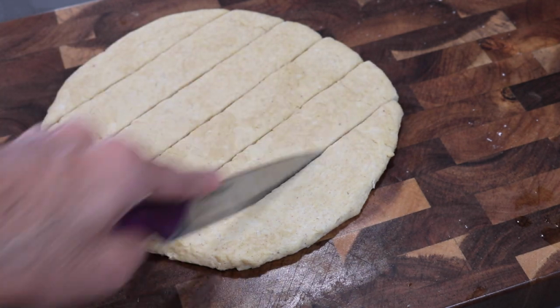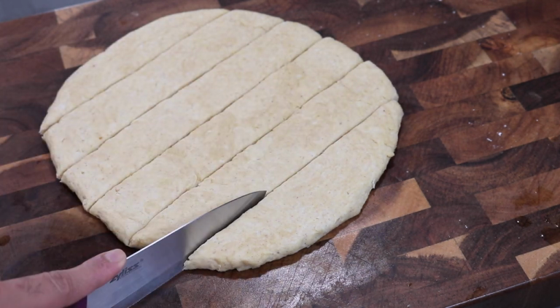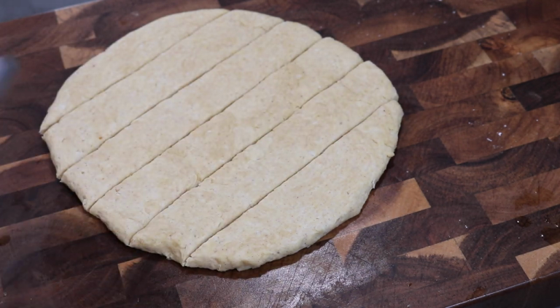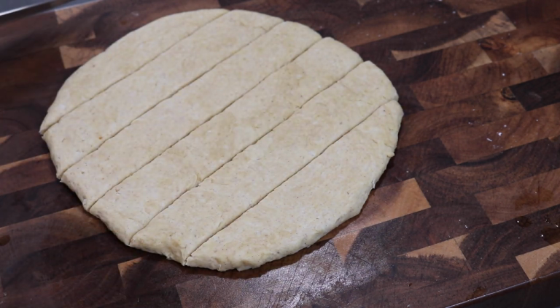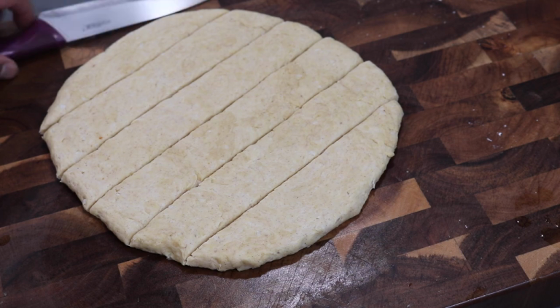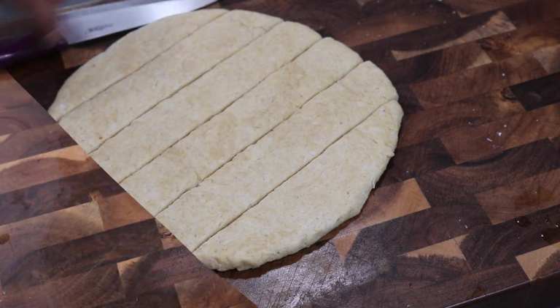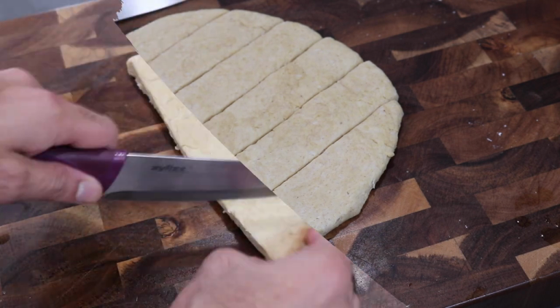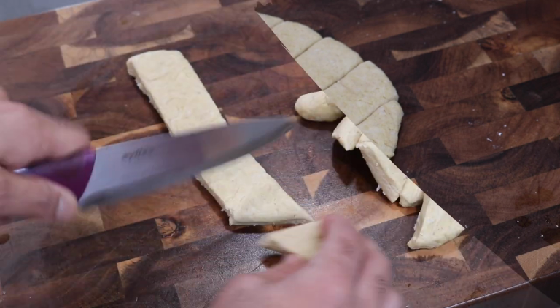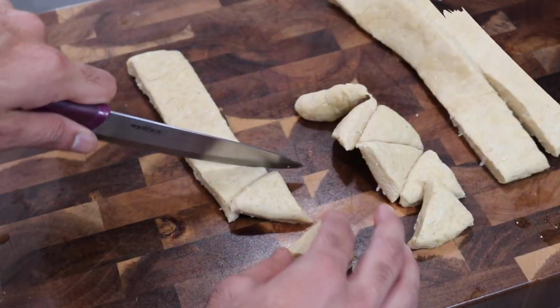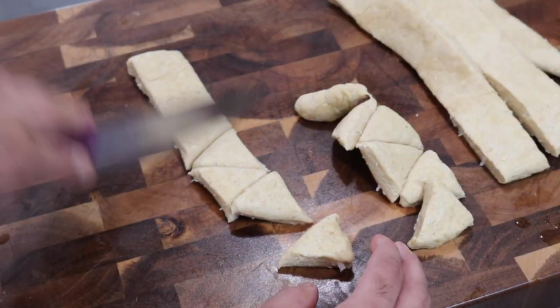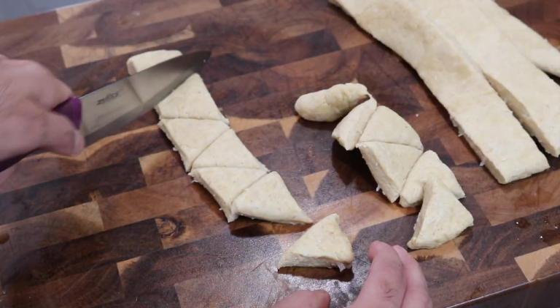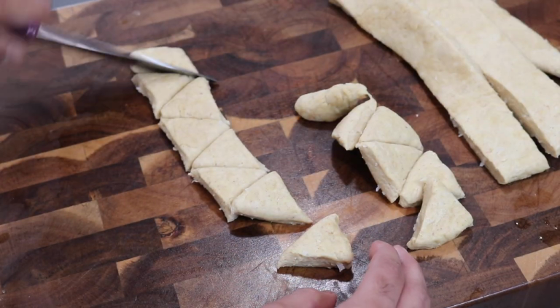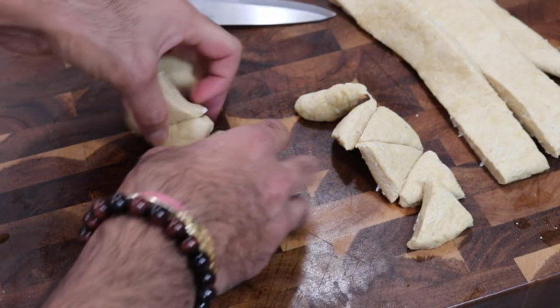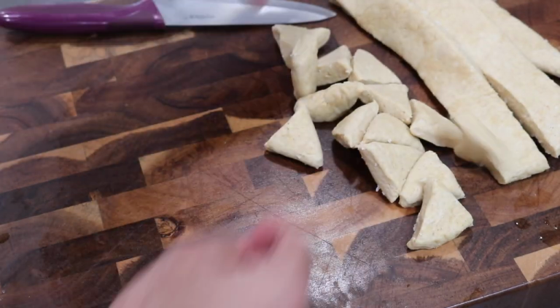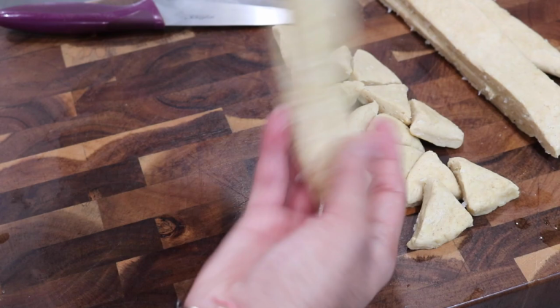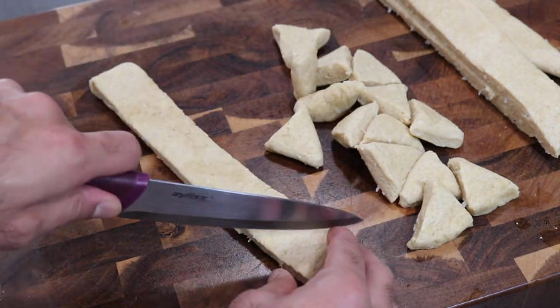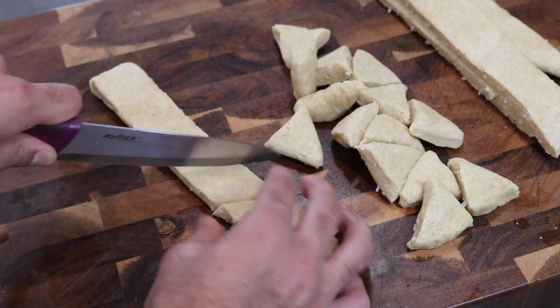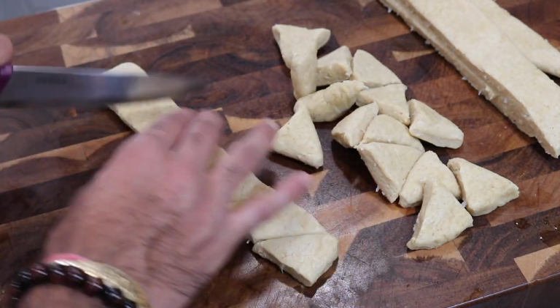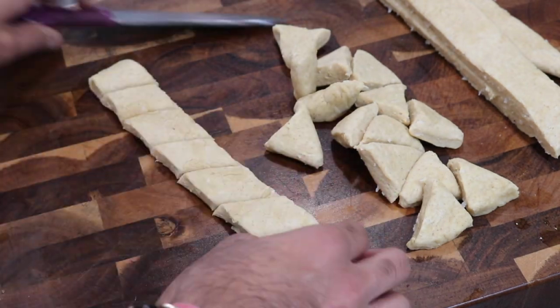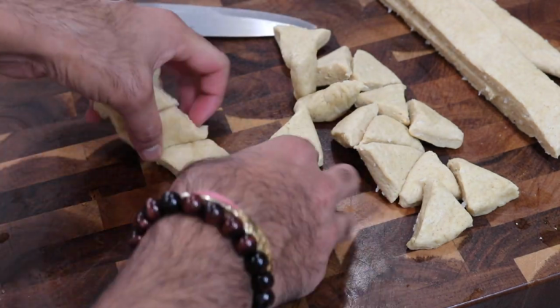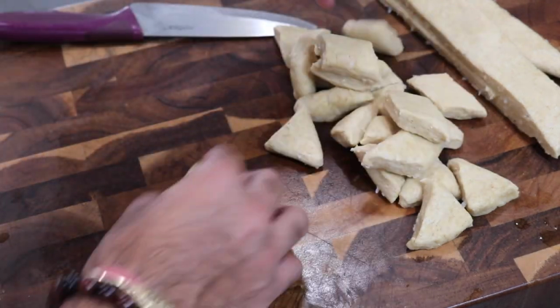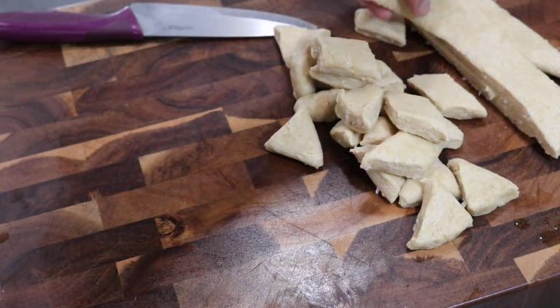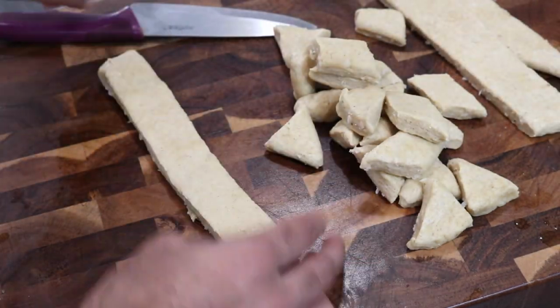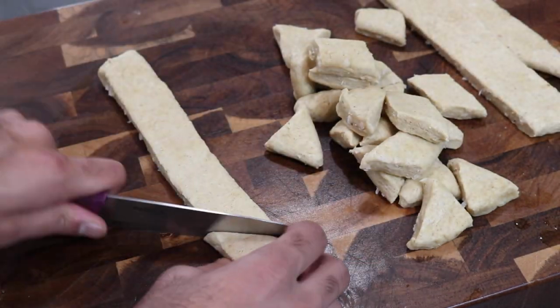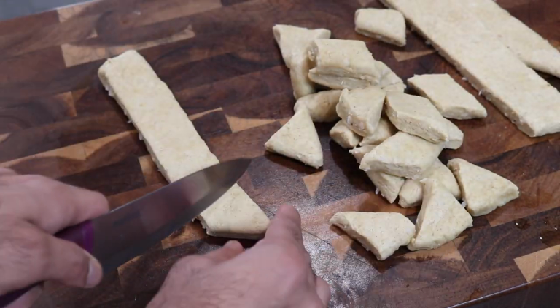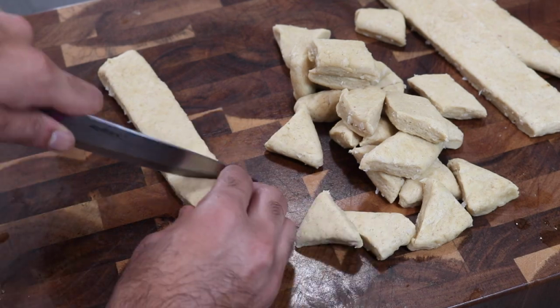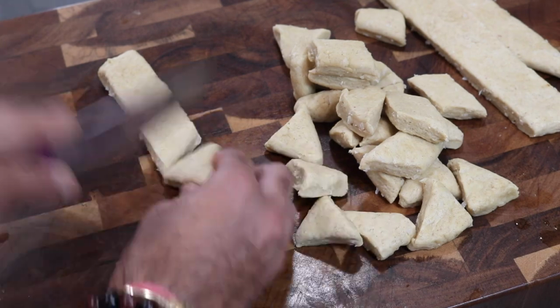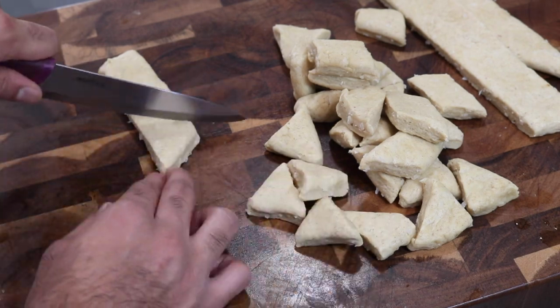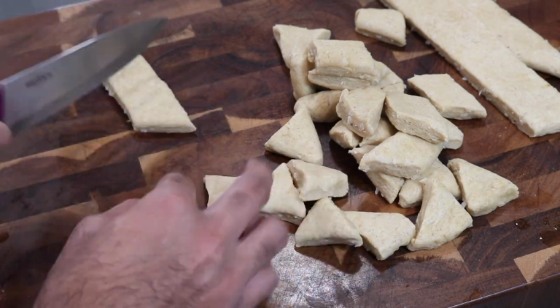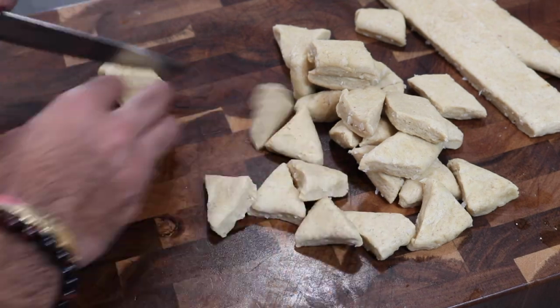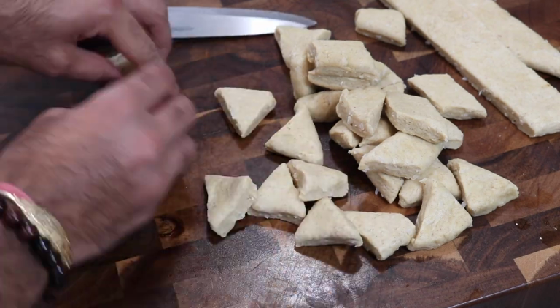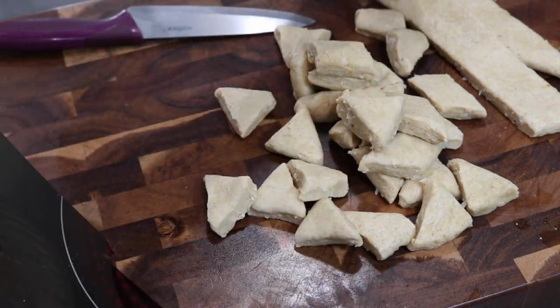Once you get to that texture, you're just going to roll it out on a lightly floured surface to about half an inch thickness. And once you get to that thickness, you're going to cut it into your desired shapes. I'm cutting them in the traditional triangle and trapezoid shapes, but you feel free to cut it however you want — little rectangles, squares, tiny strips, big strips, whatever the case, just go ahead and cut them to your liking.